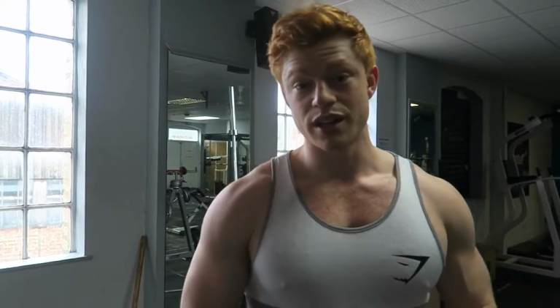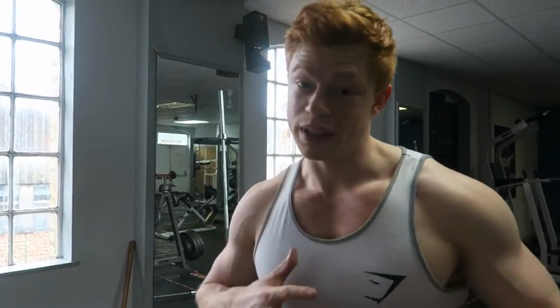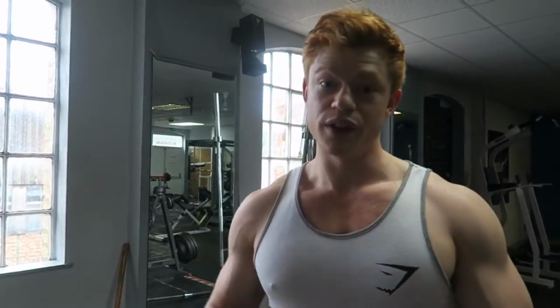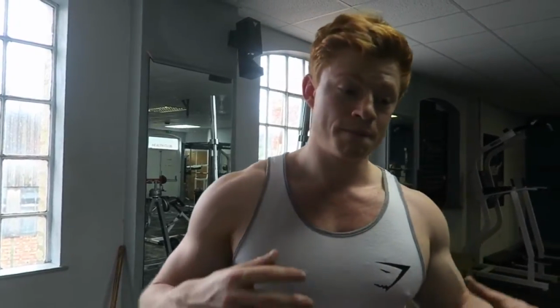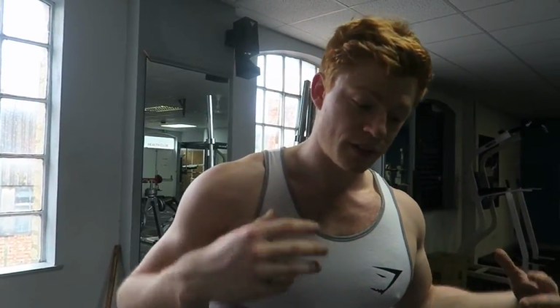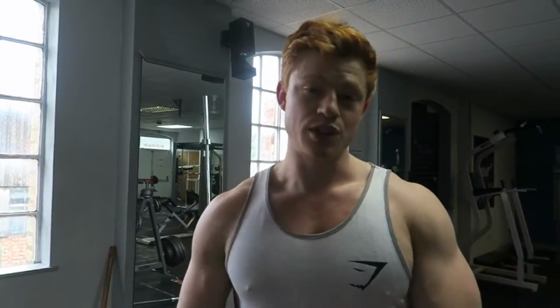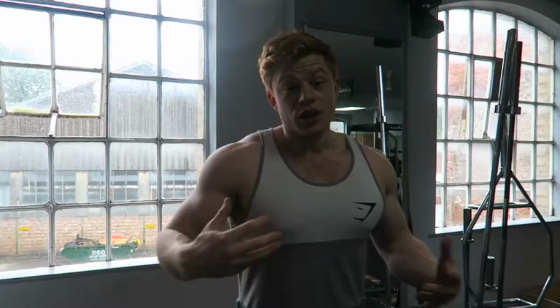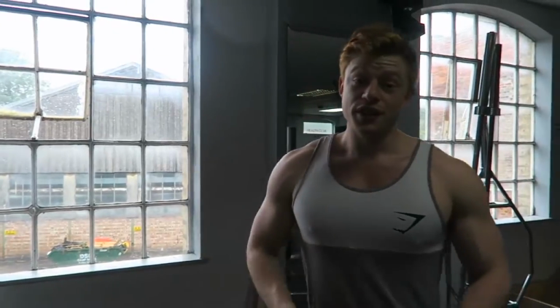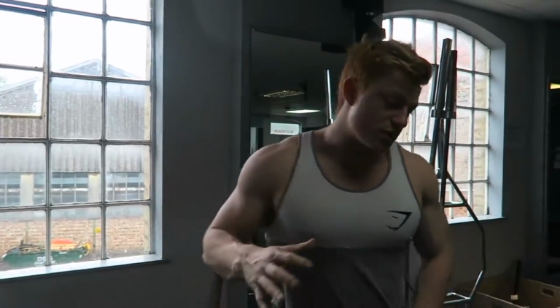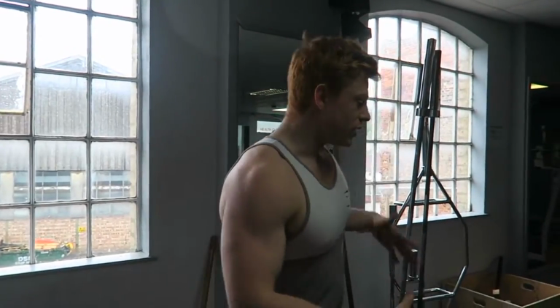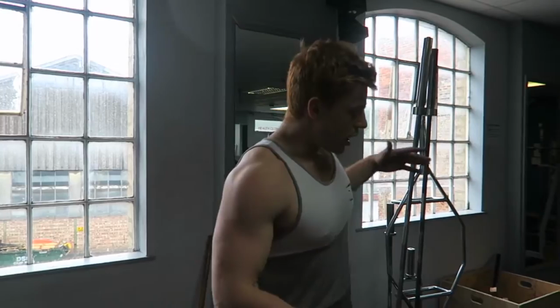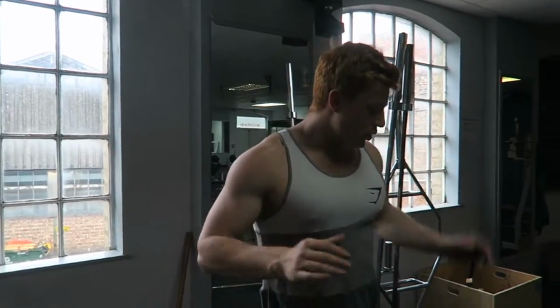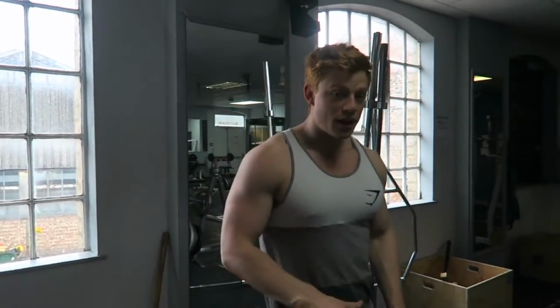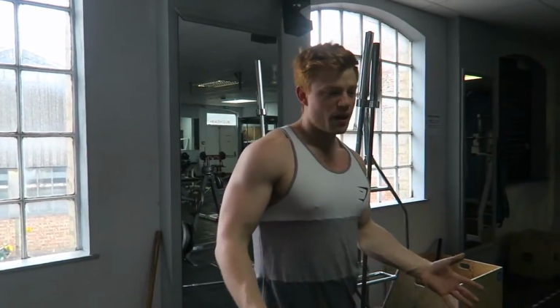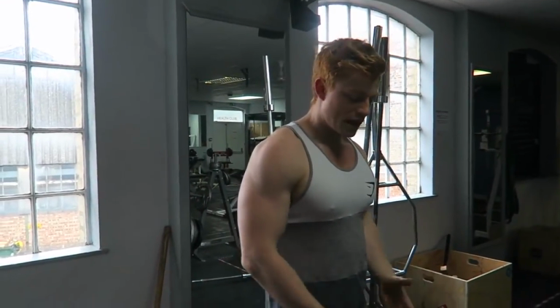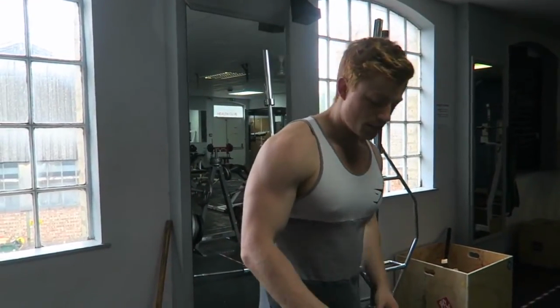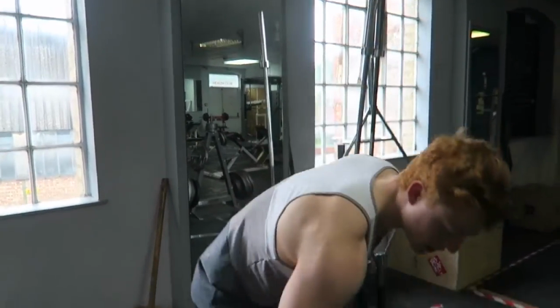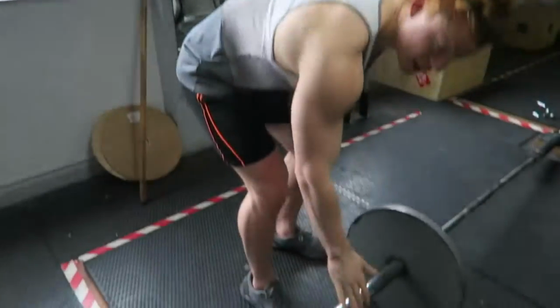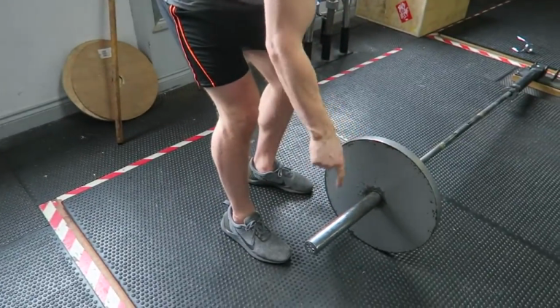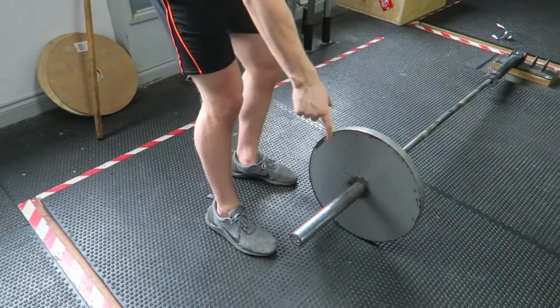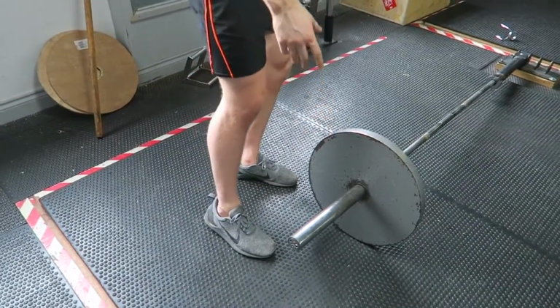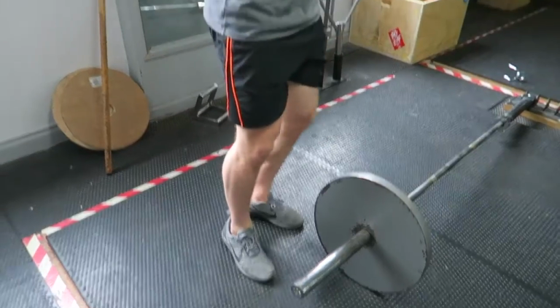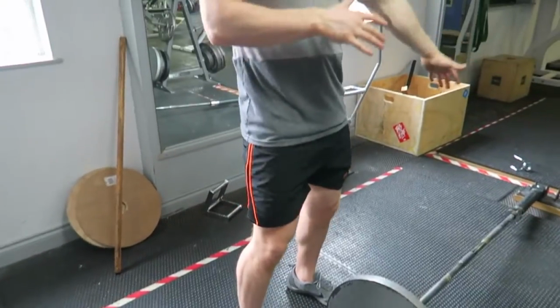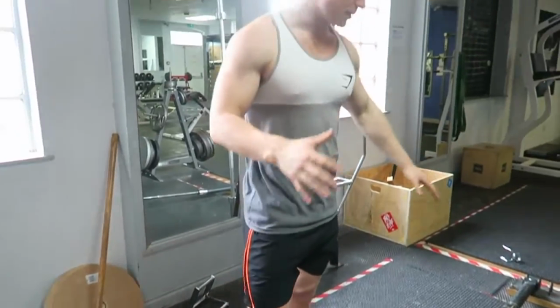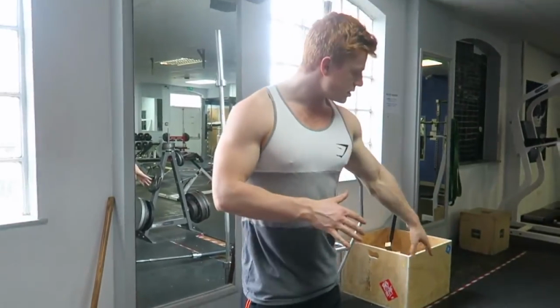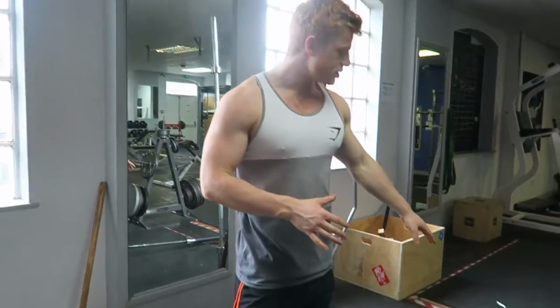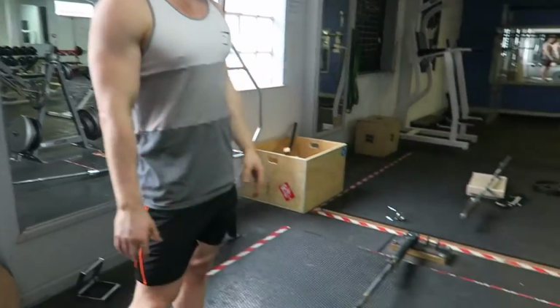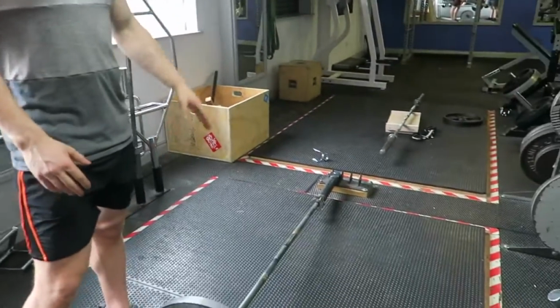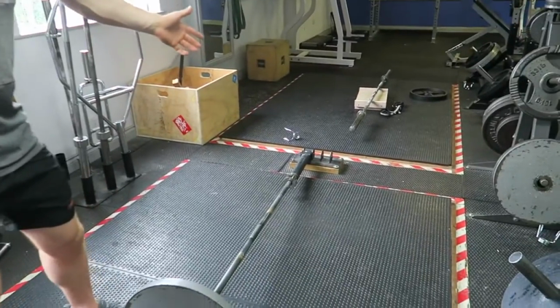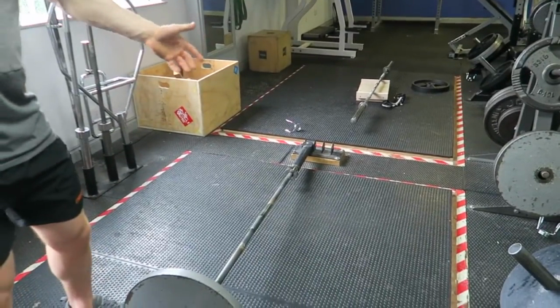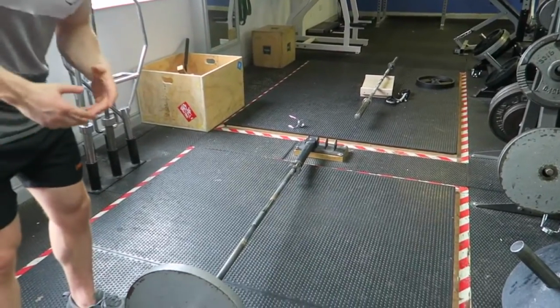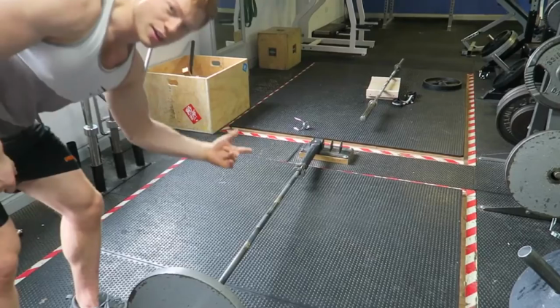I'm gonna get straight into it — suitcase row. First things first, you want to grab a bar. It doesn't really matter too much on the bar because you're gonna be grabbing the end of it anyway. You're gonna stick the bar into the hinge — I don't even know what that thing's called, if any of you guys know let me know.